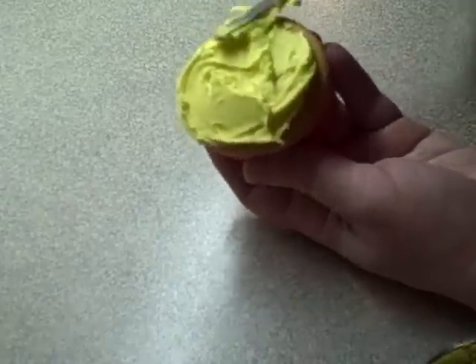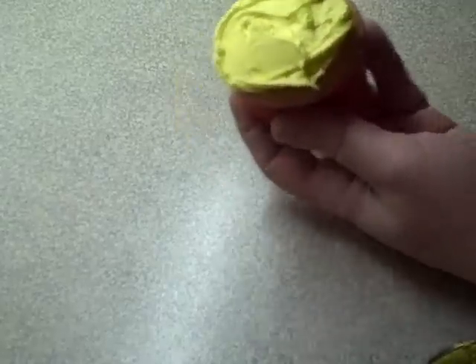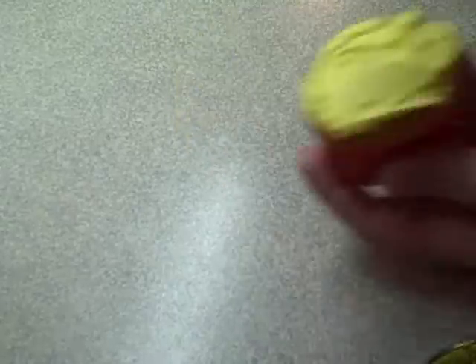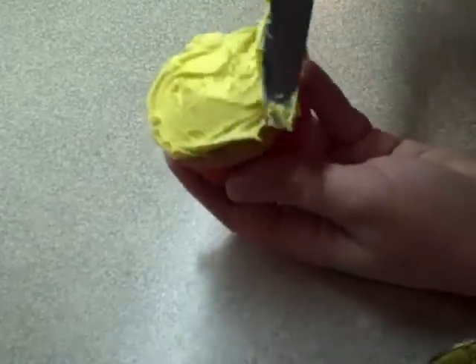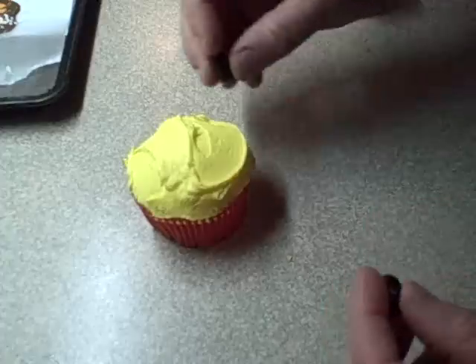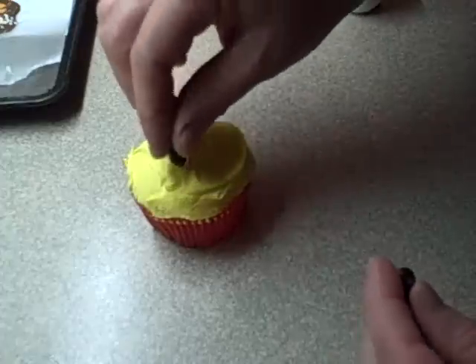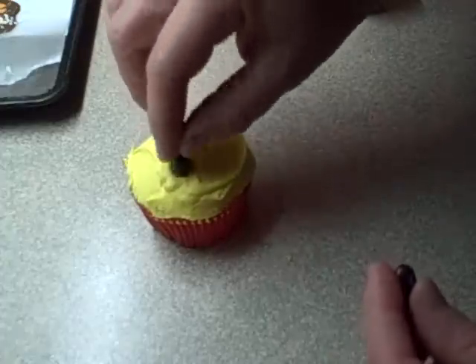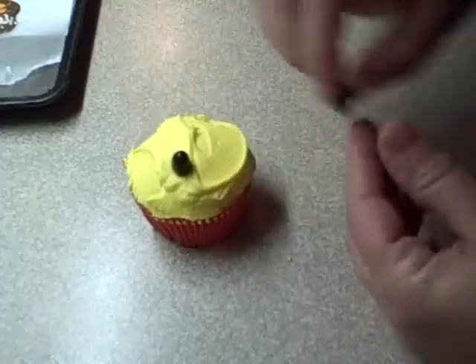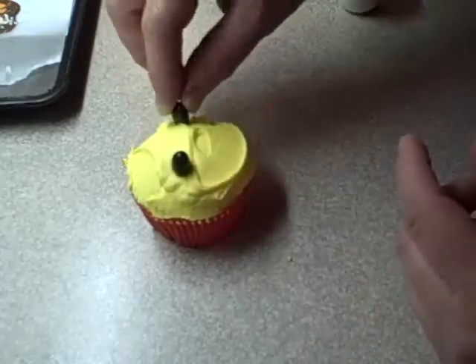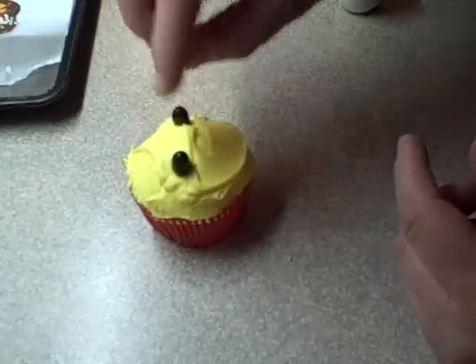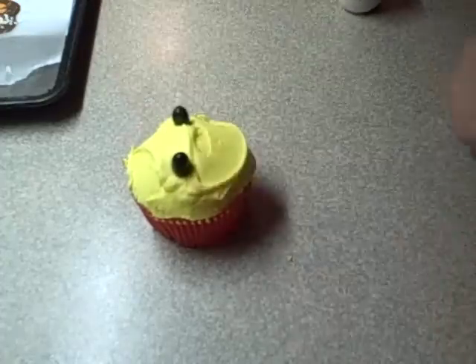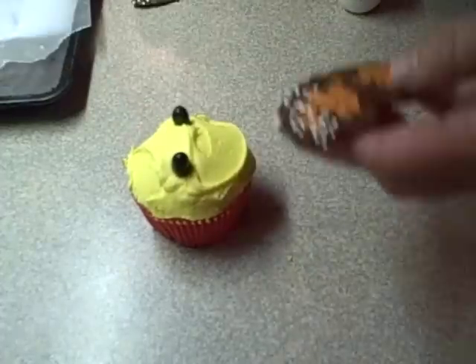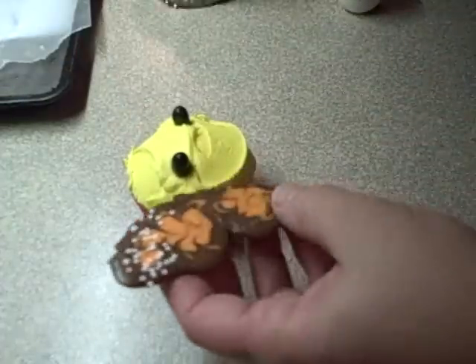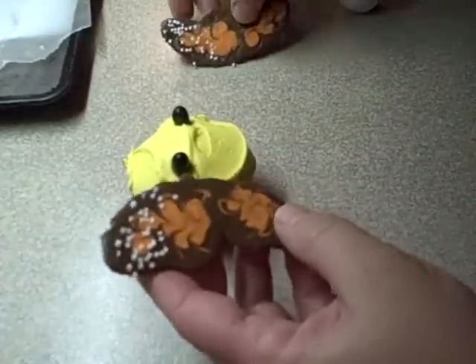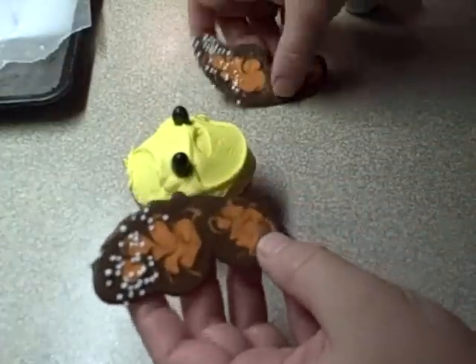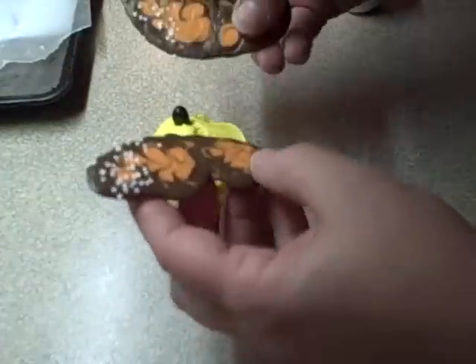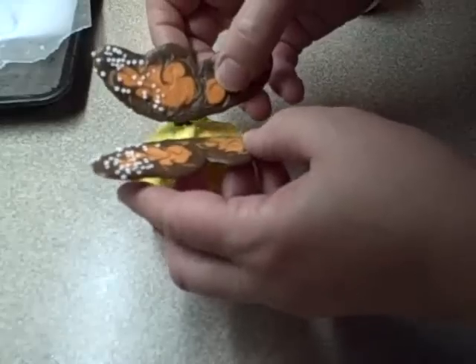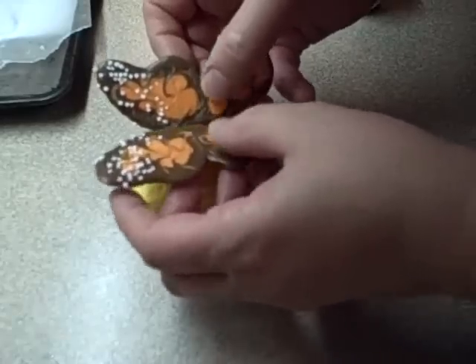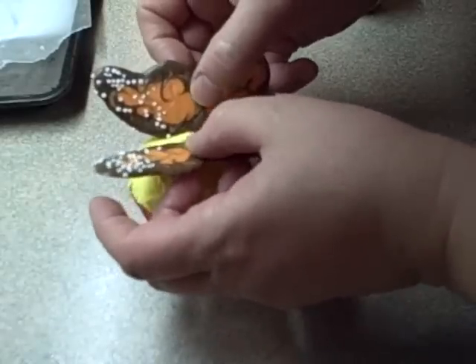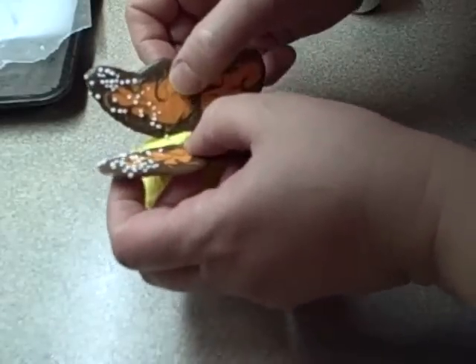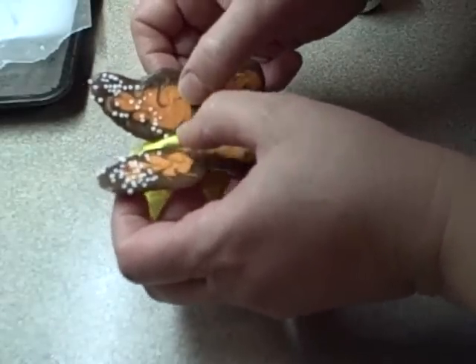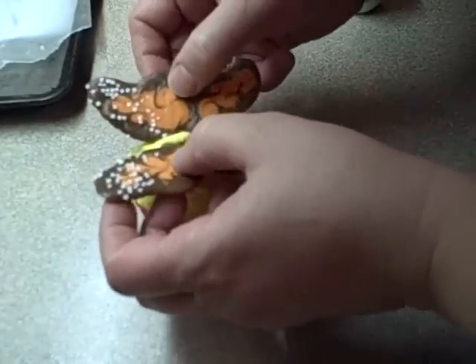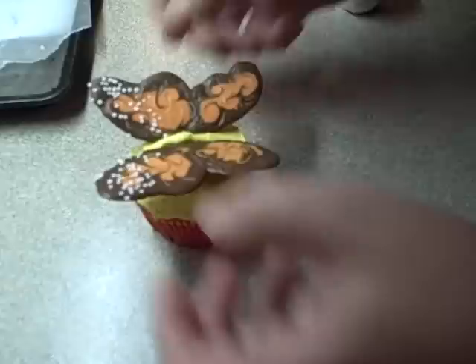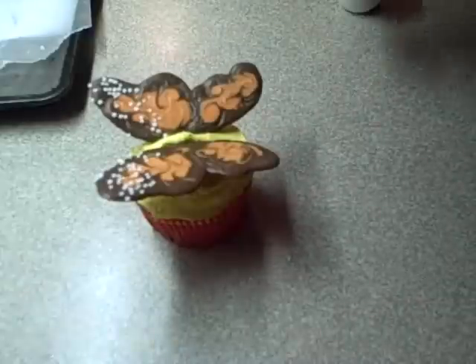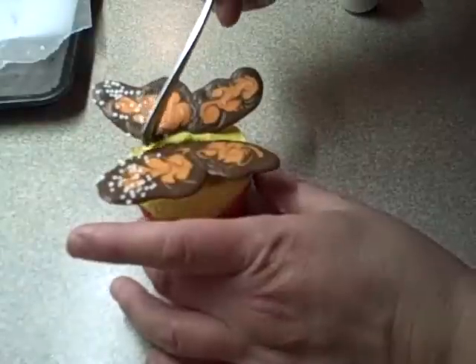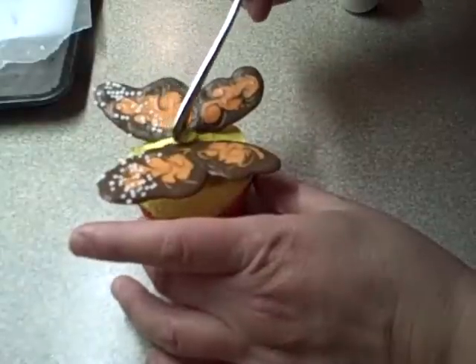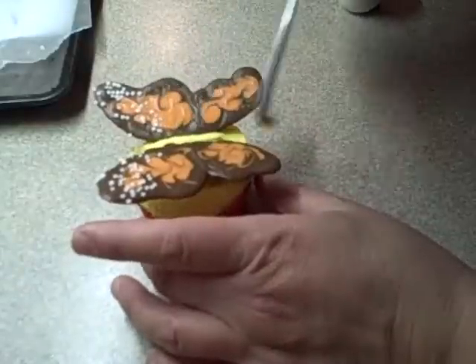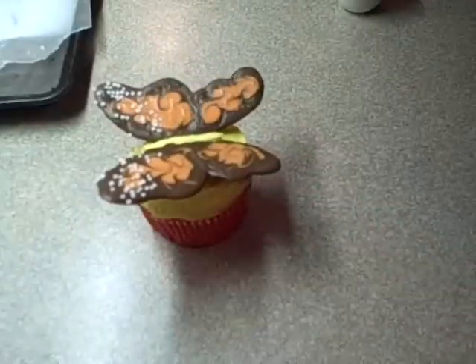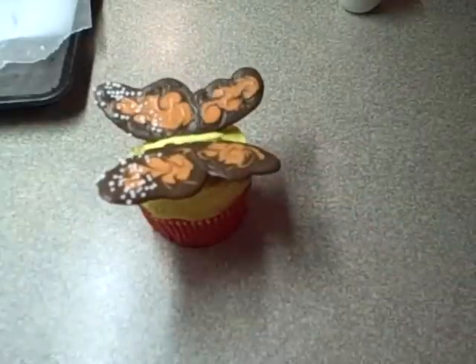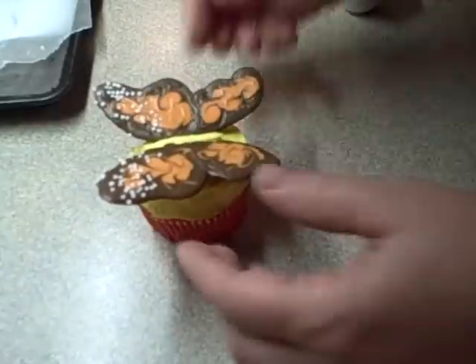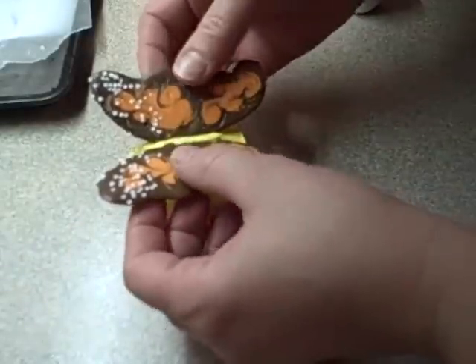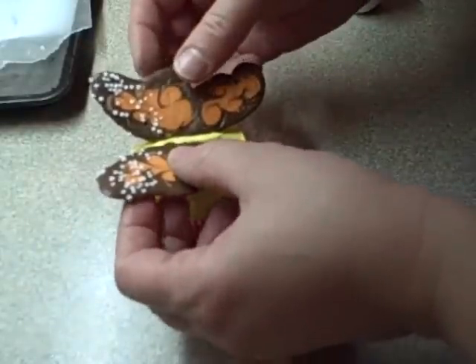Then take a cupcake and spread some icing on there. You can choose whatever color you like, but I thought yellow was nice. You're going to put in a couple of jelly beans or M&Ms — some kind of candy that's going to help the wings stay up at an angle. Then if the icing squishes up between the wings, just scrape it off.